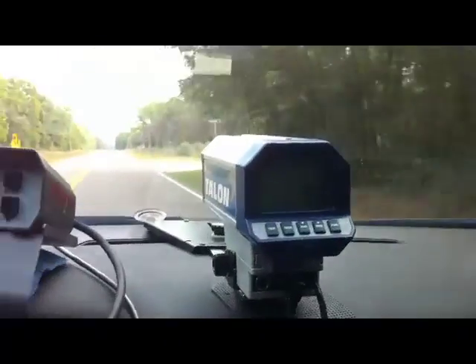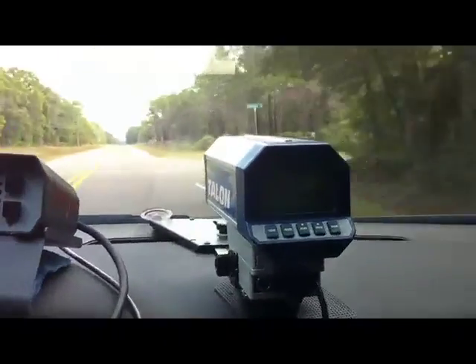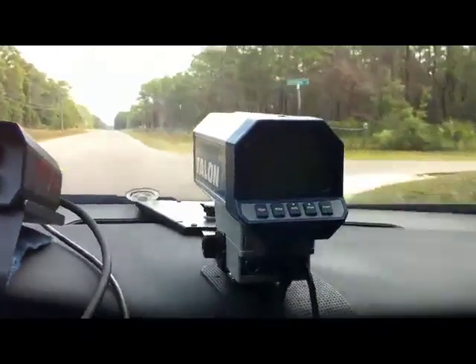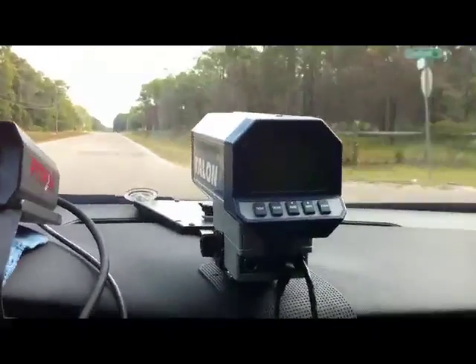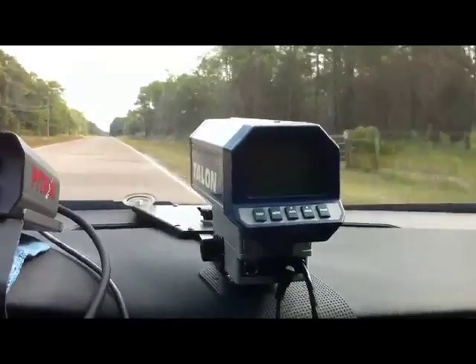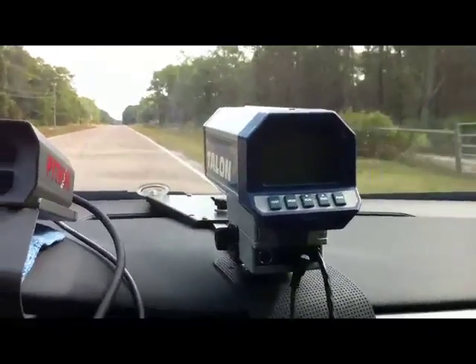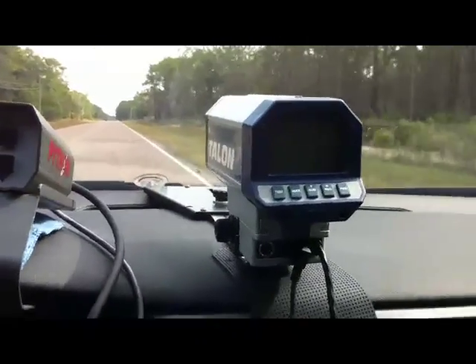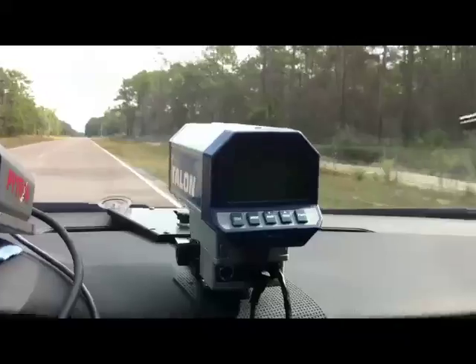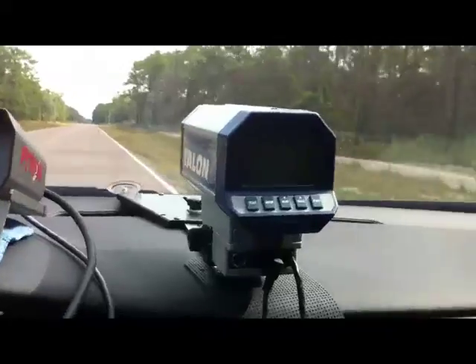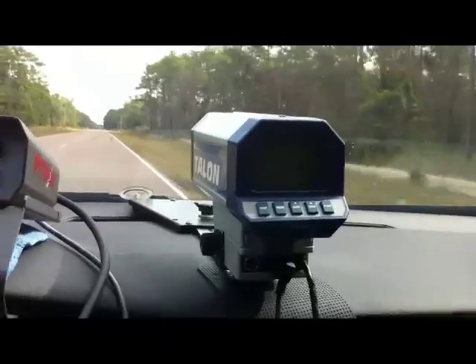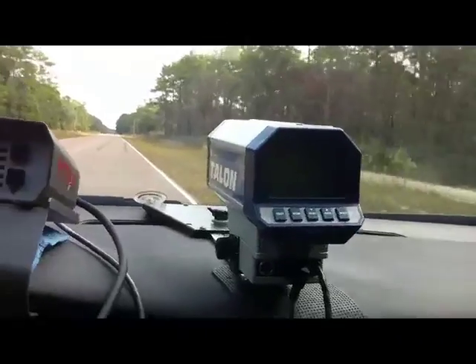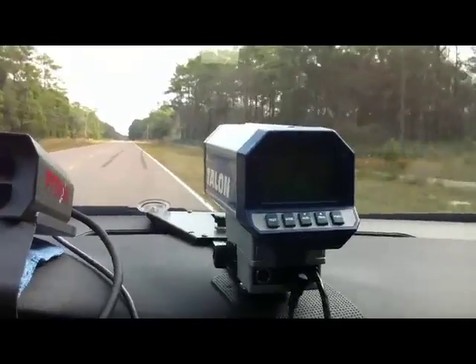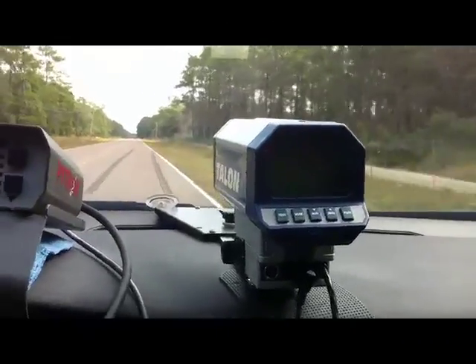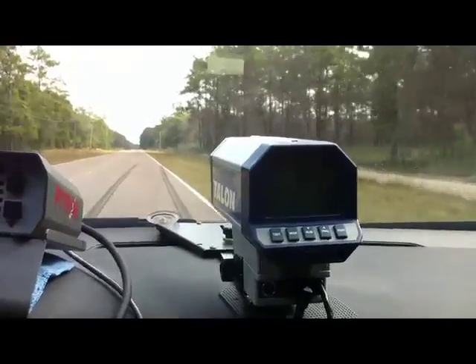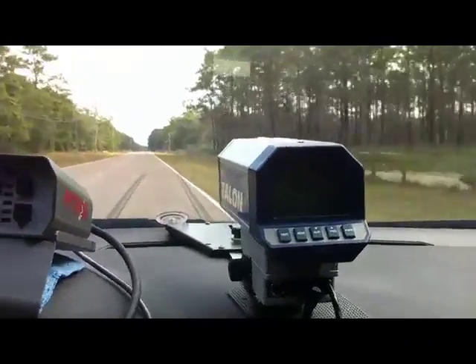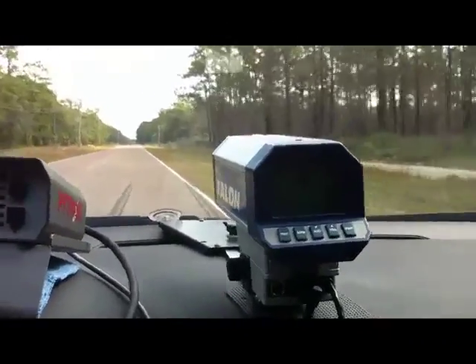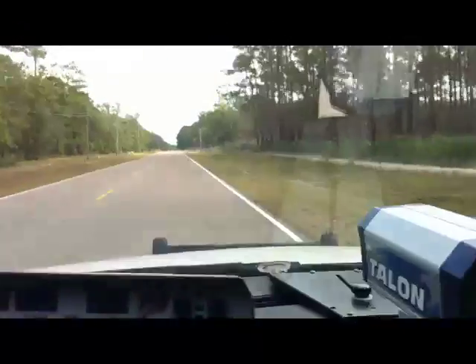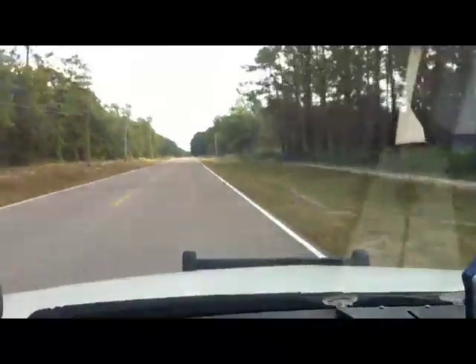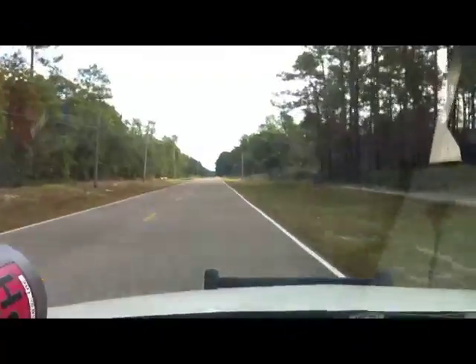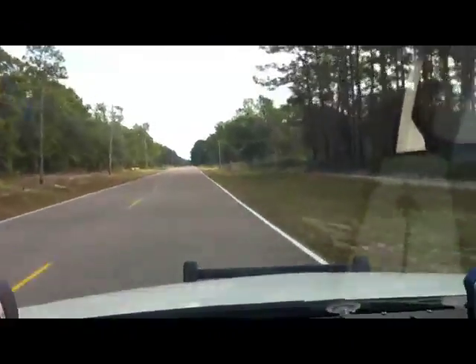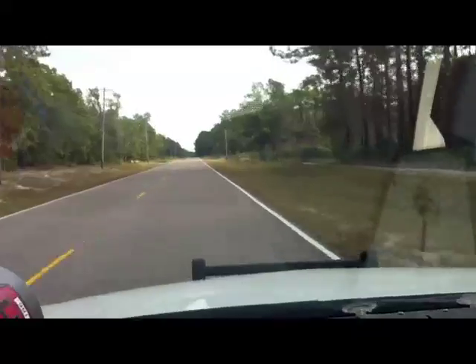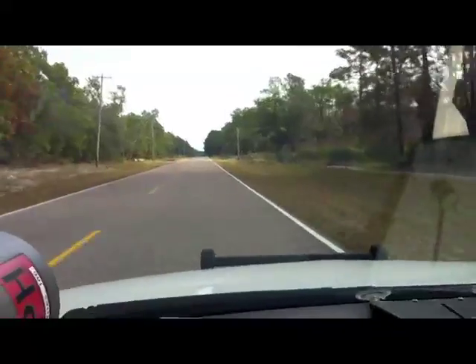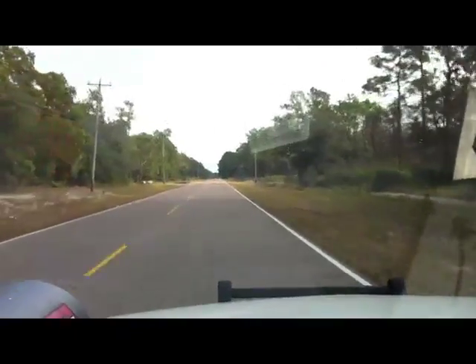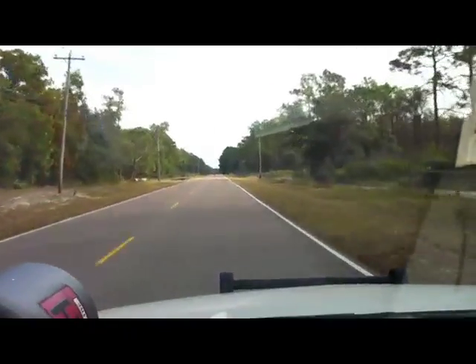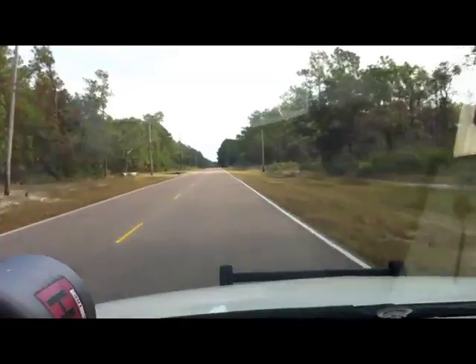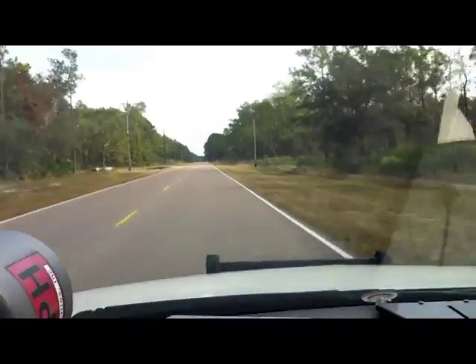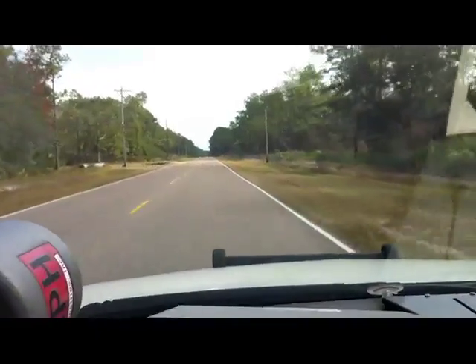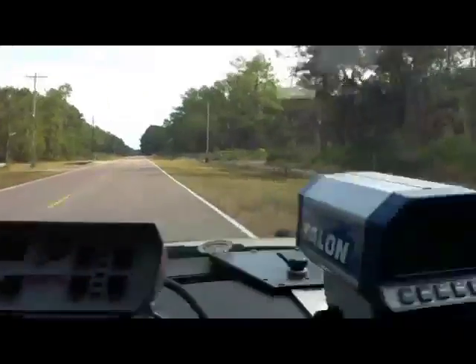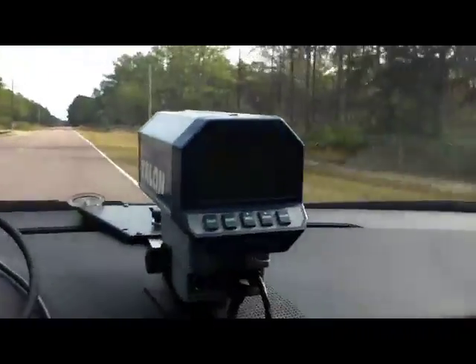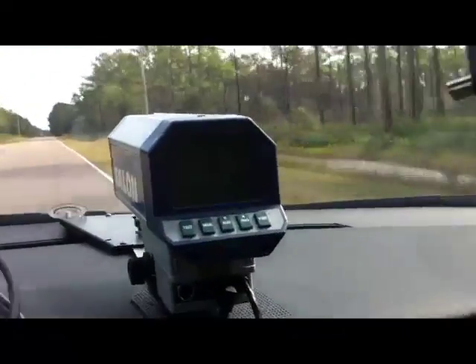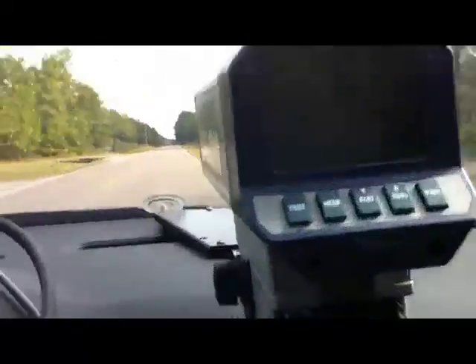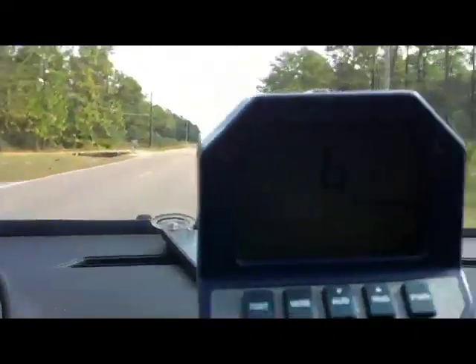This radar tracks opposite lane traffic. It's got a pretty decent range, as you can see from the car. You can see the car up there — it's got a pretty decent range.